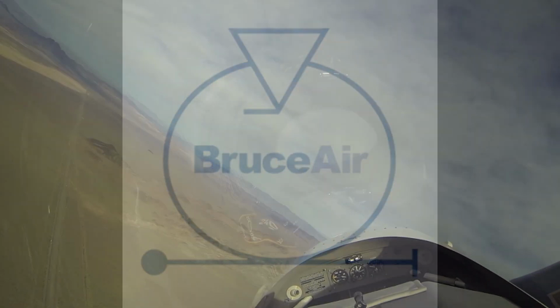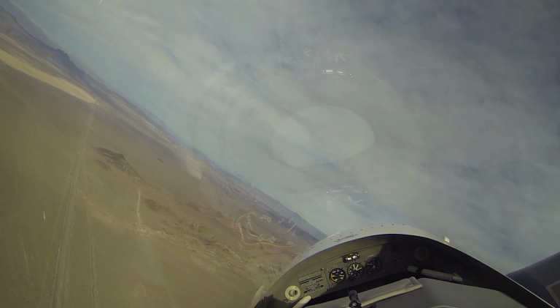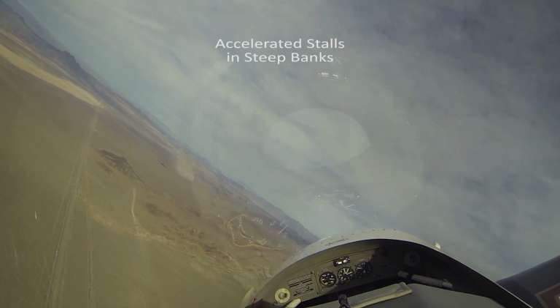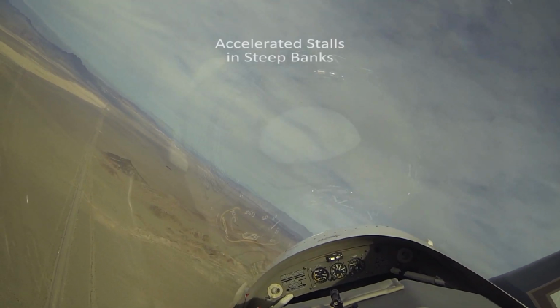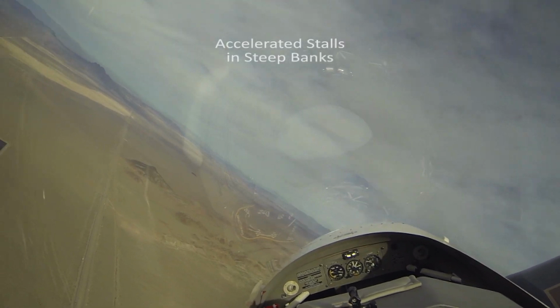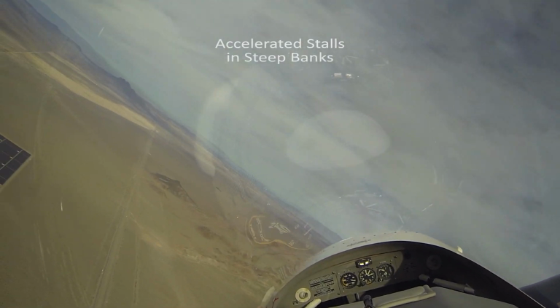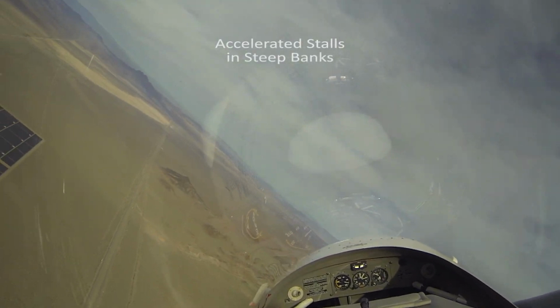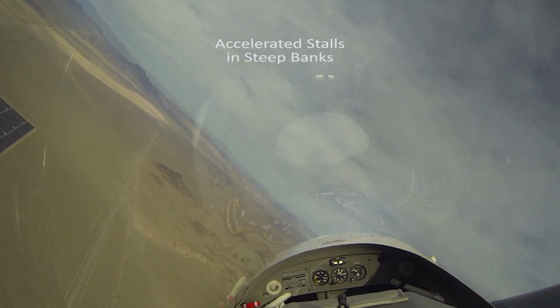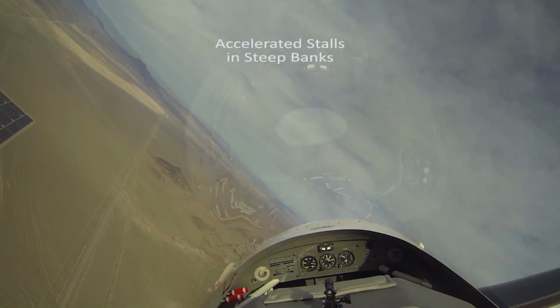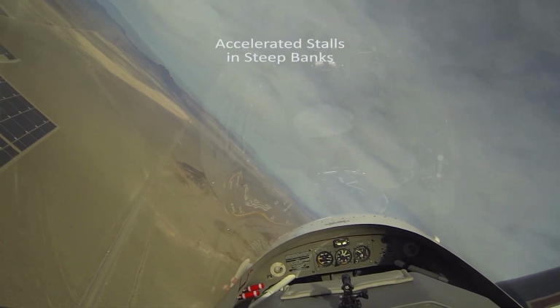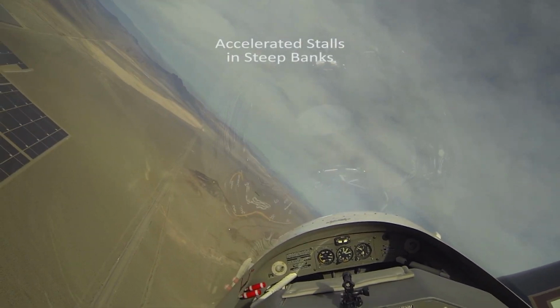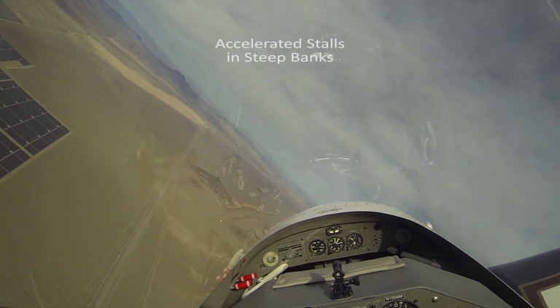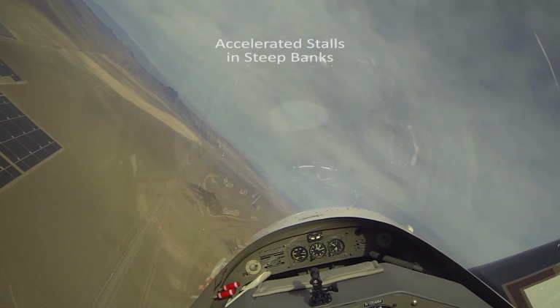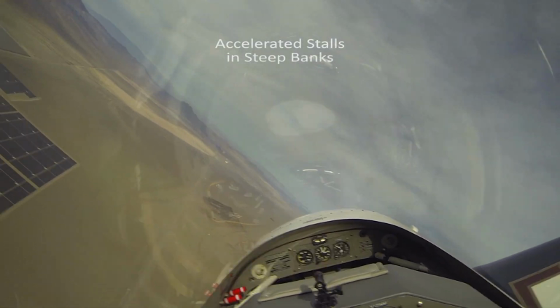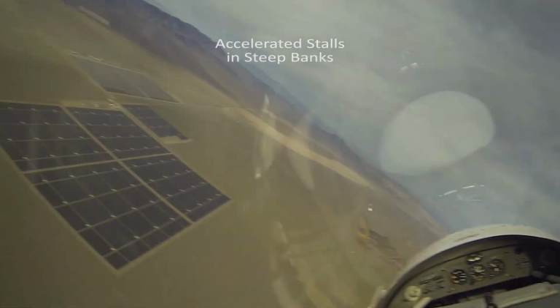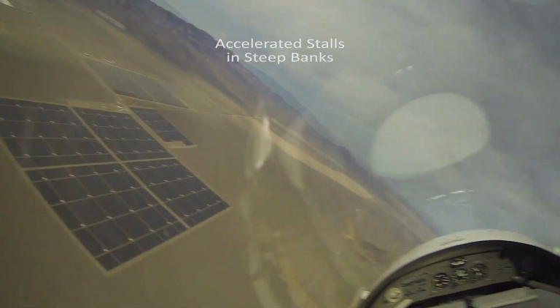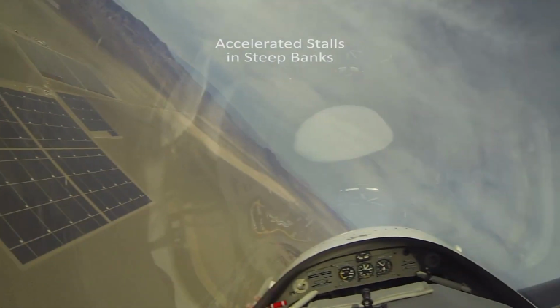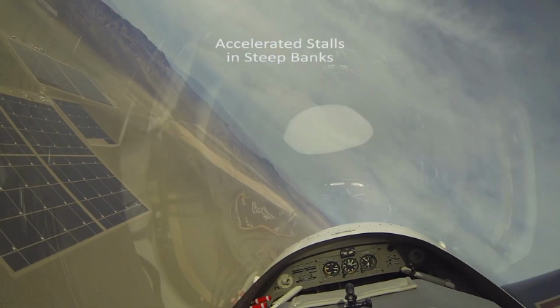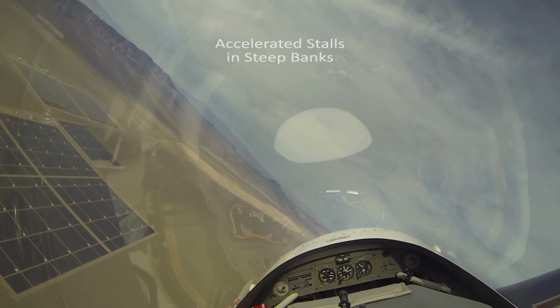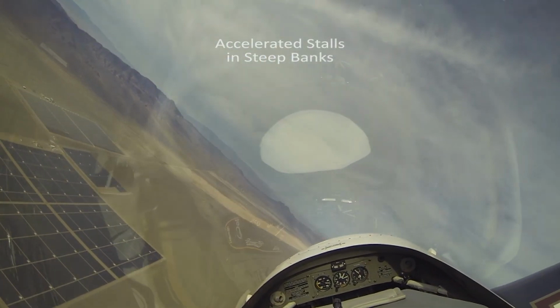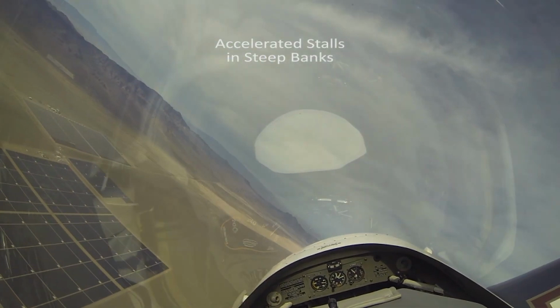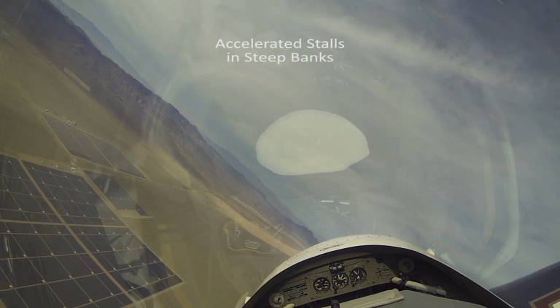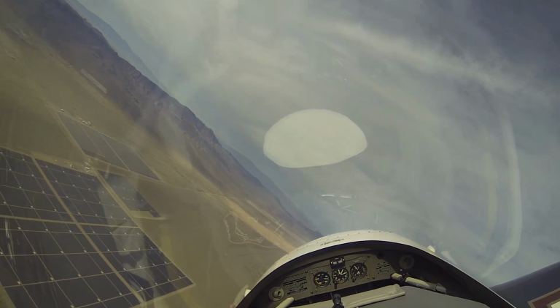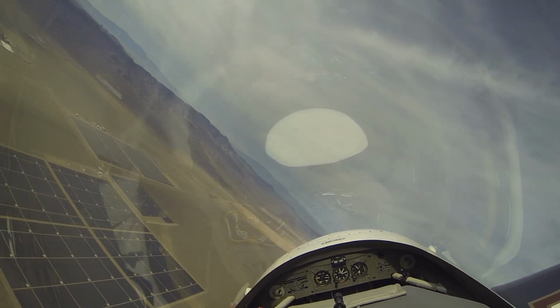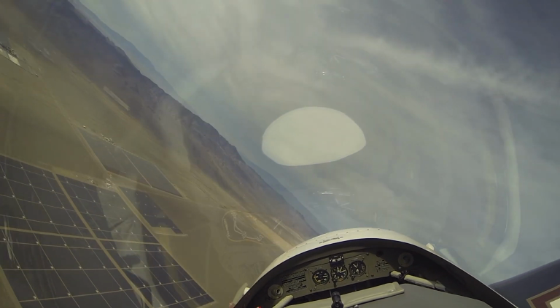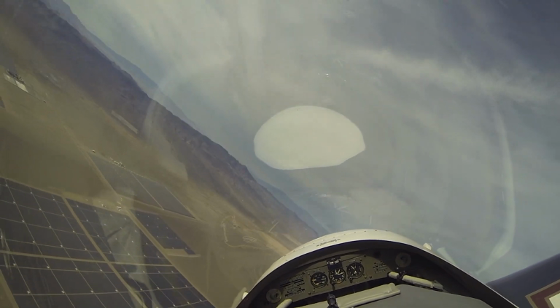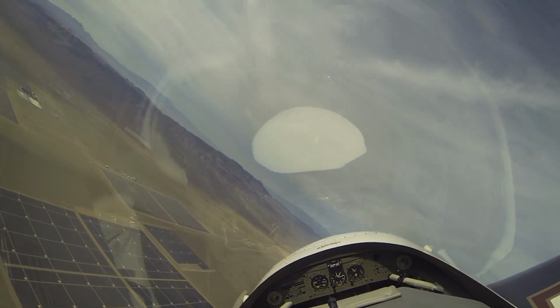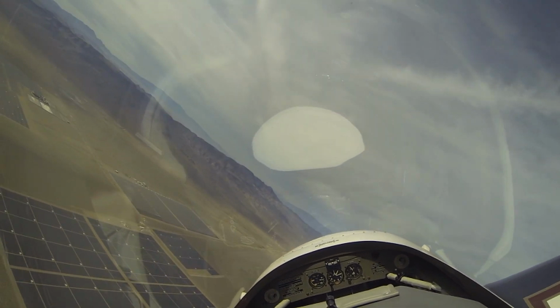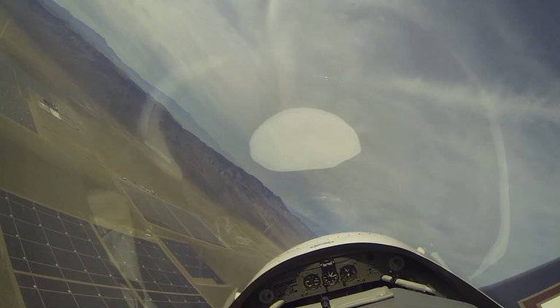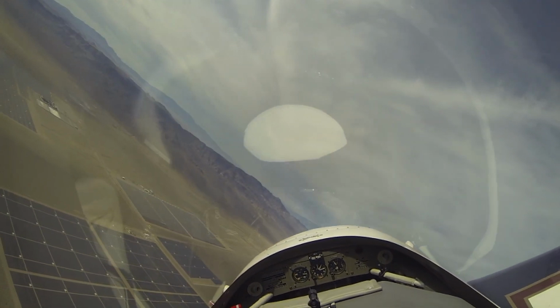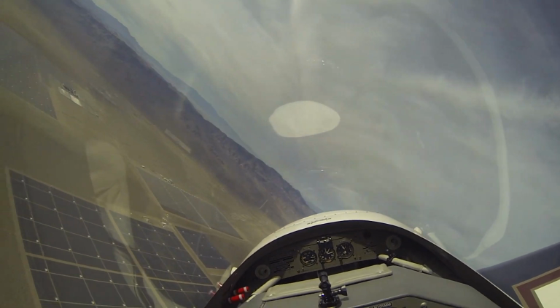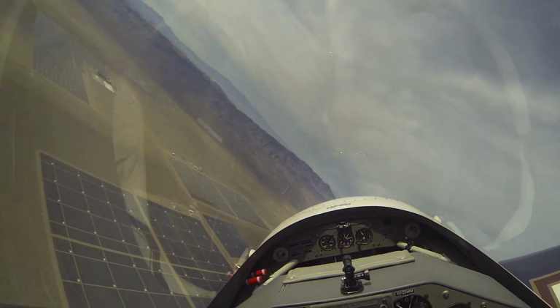We're going to establish a pretty steep bank, about 45 degrees of bank. We're going to just hold this bank angle, hold altitude.